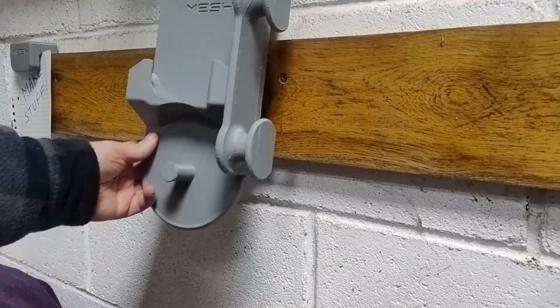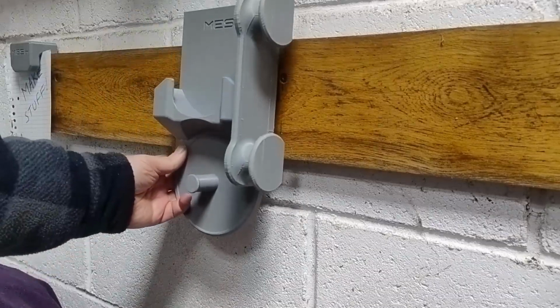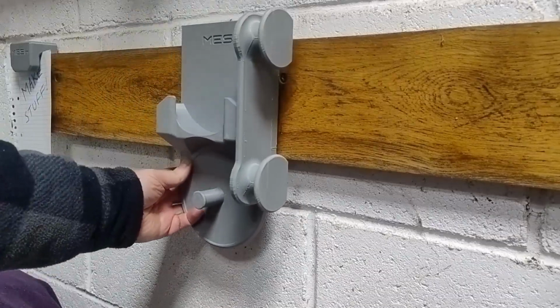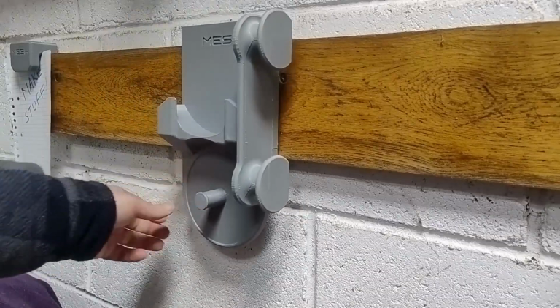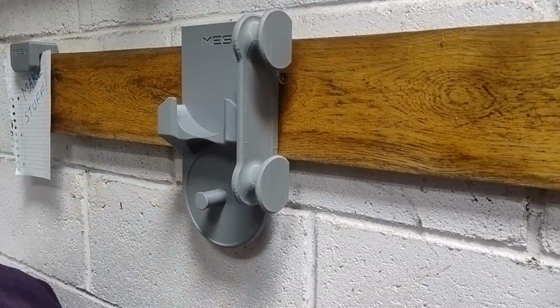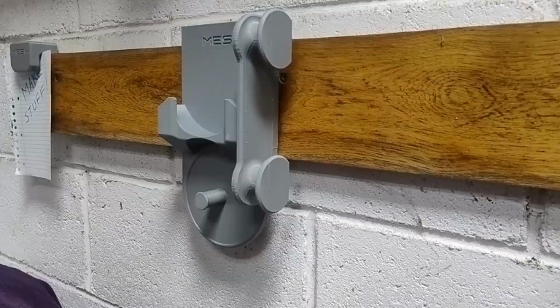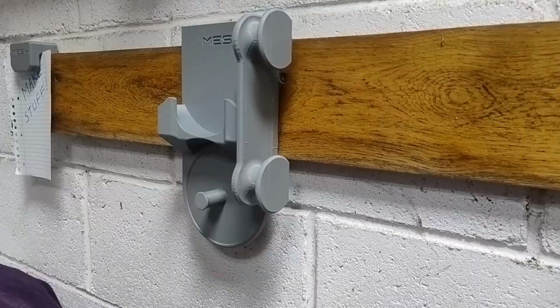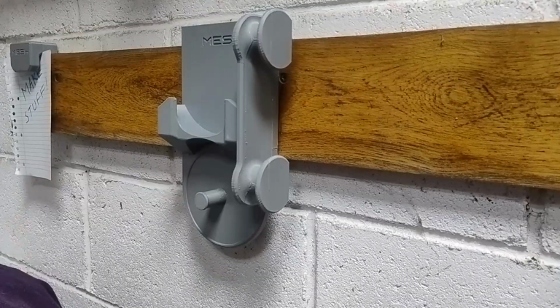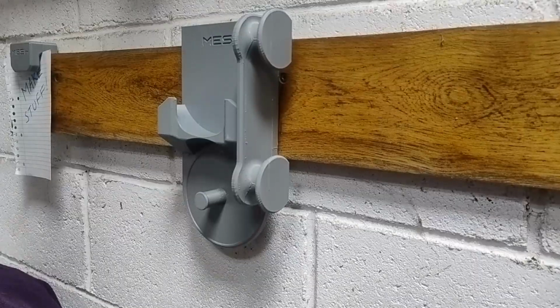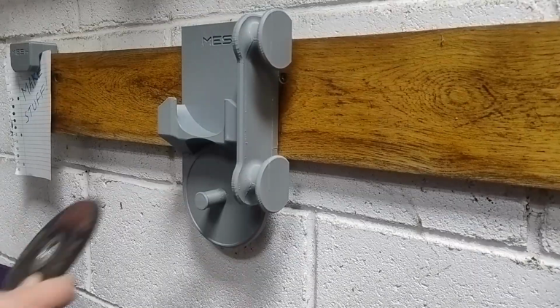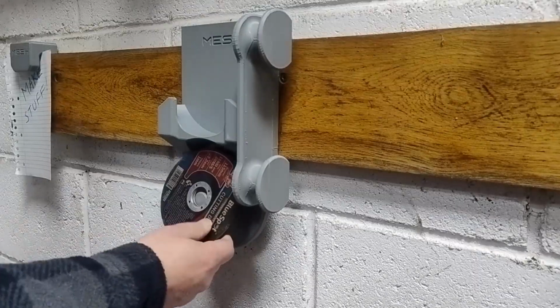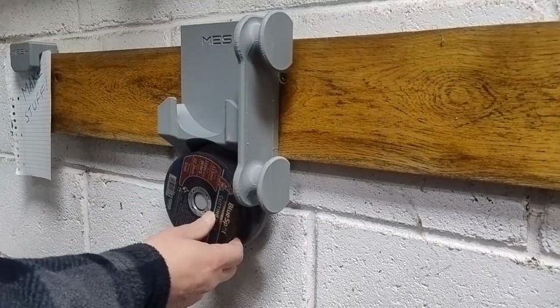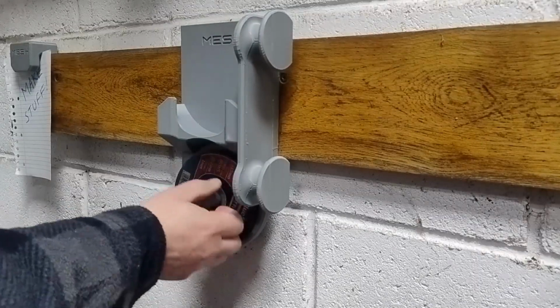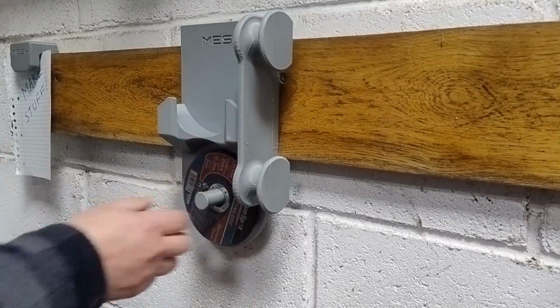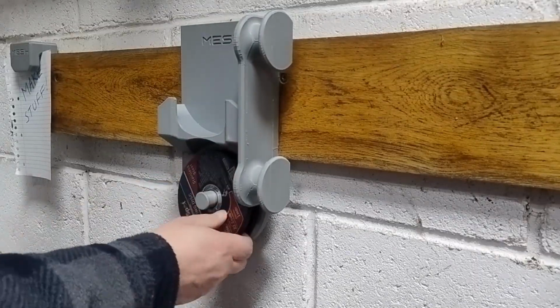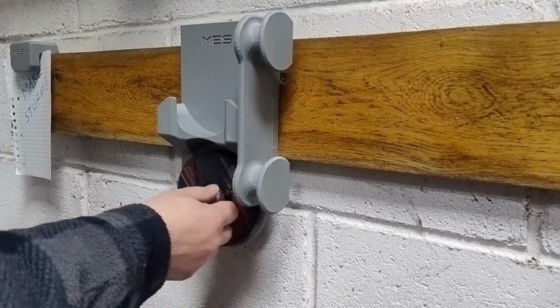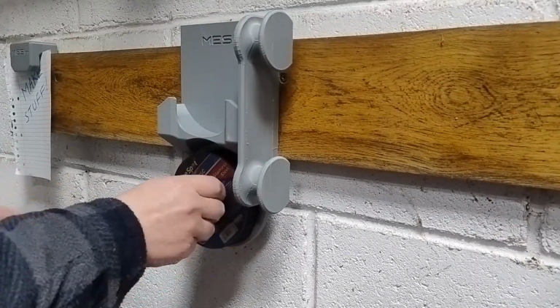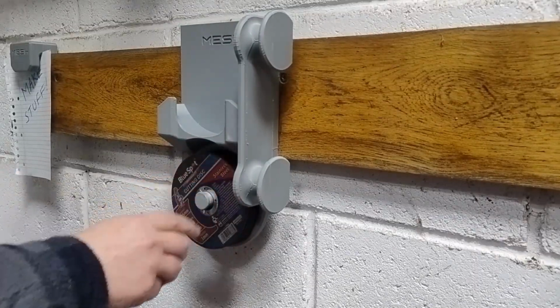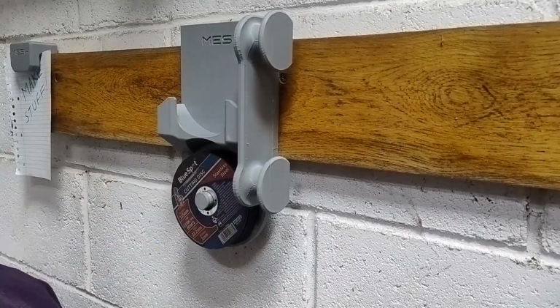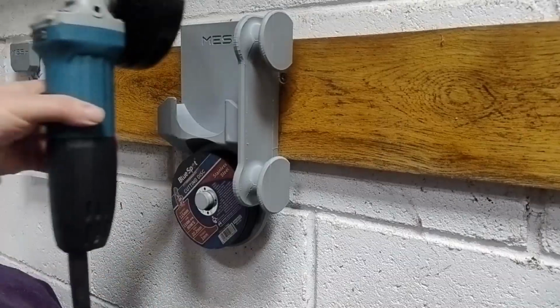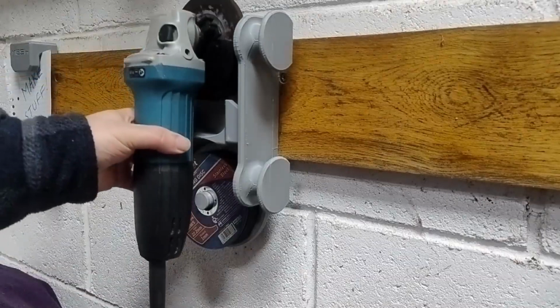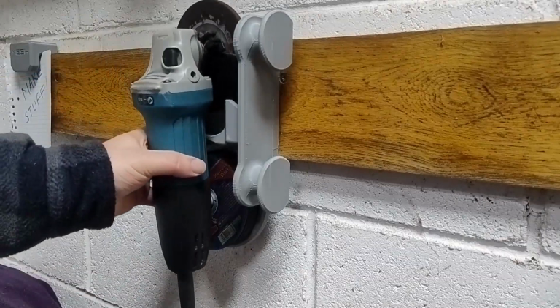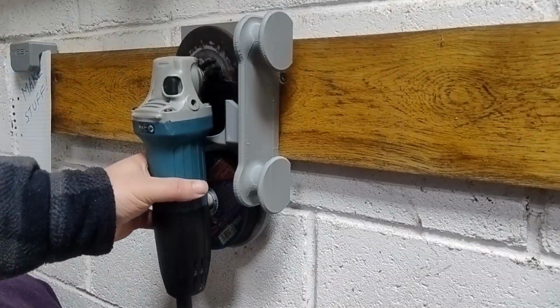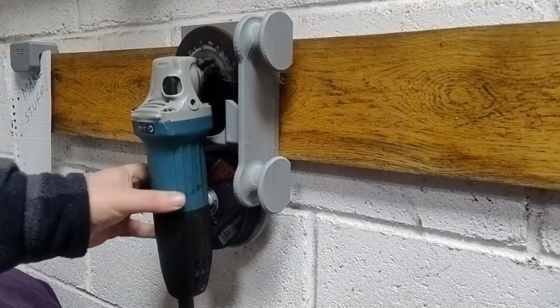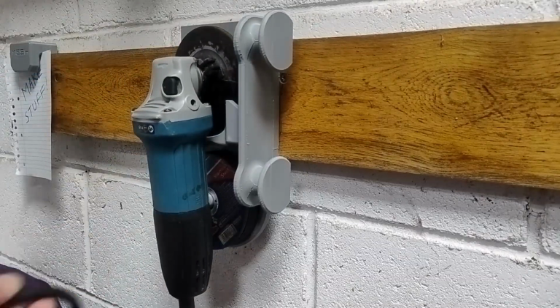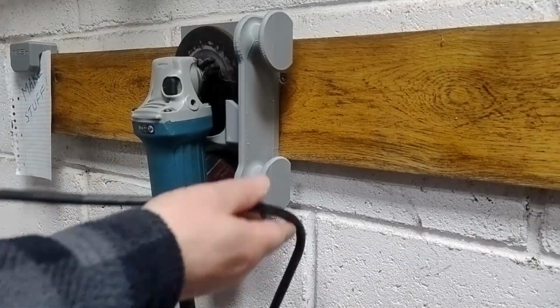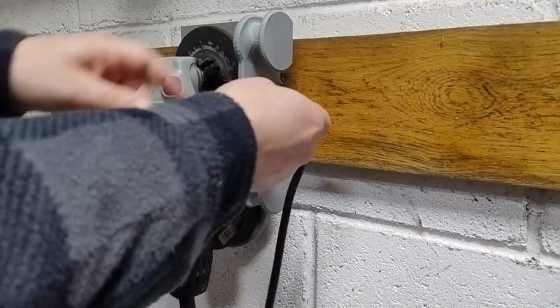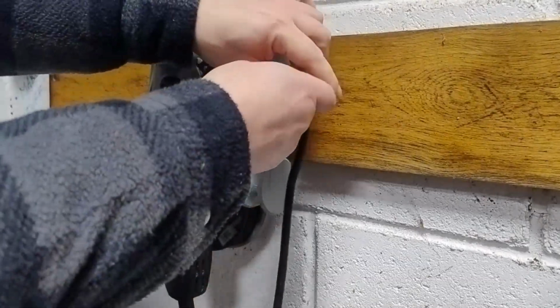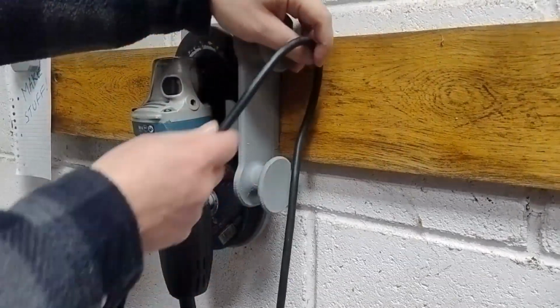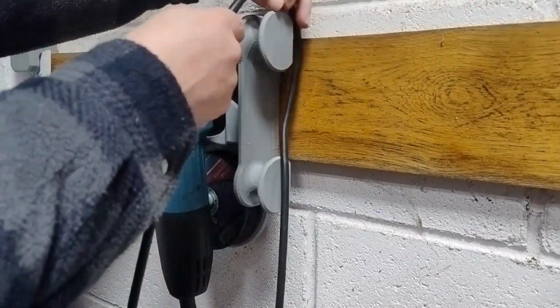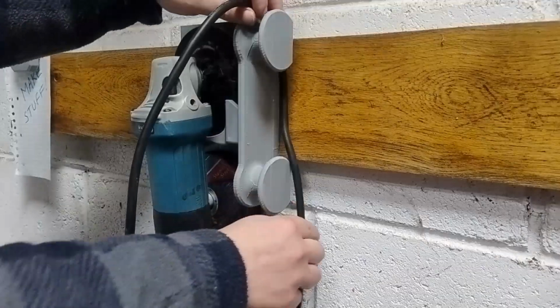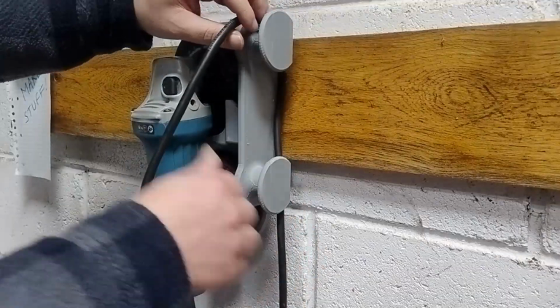Here's my second attempt. I trimmed the back of the cable wrap to let the cord slide in and out more easily, and it actually worked better than I expected. Only downside — it still sticks out more than I'd like.